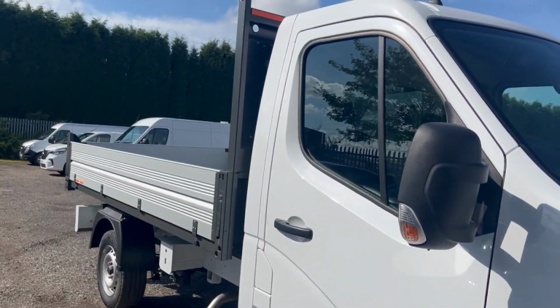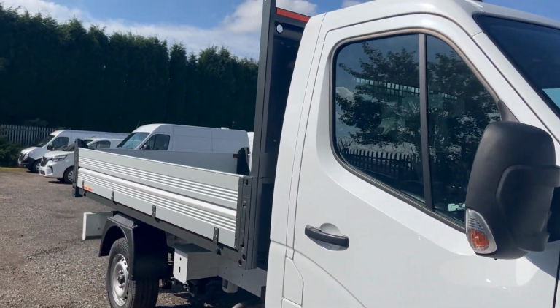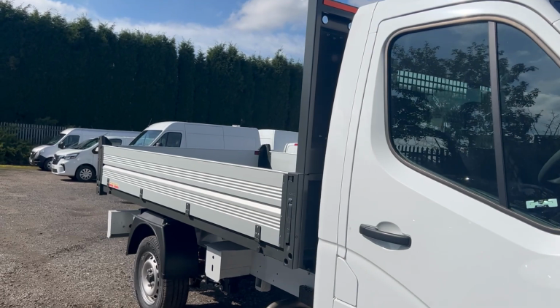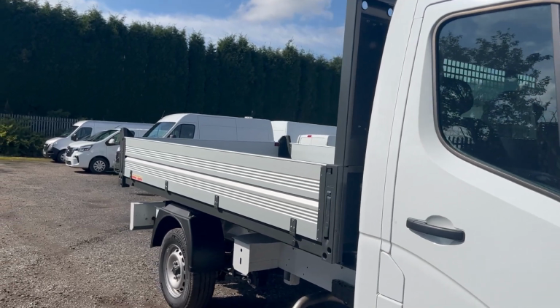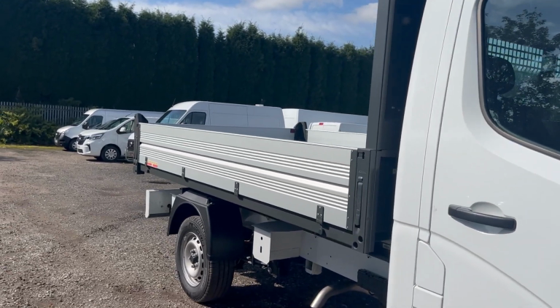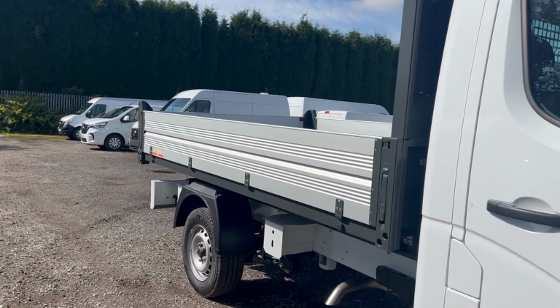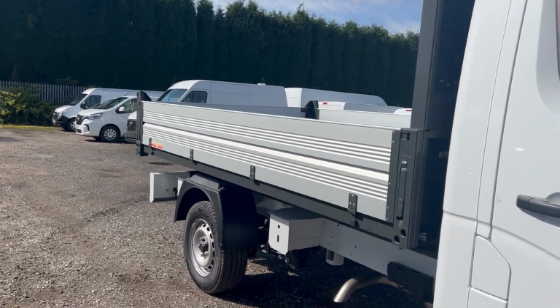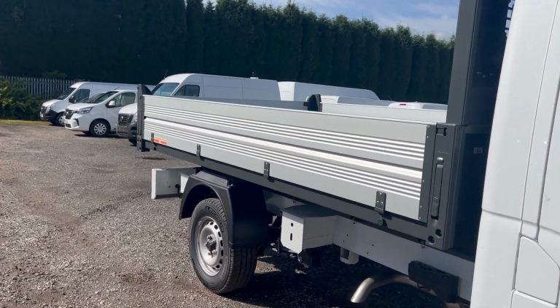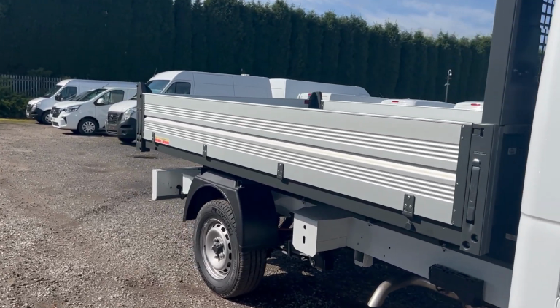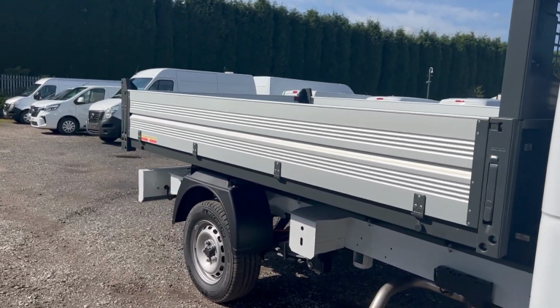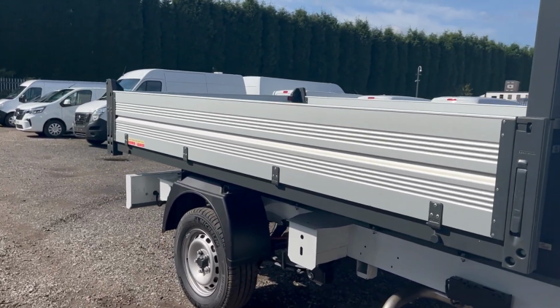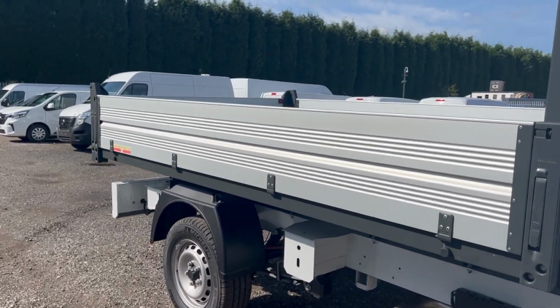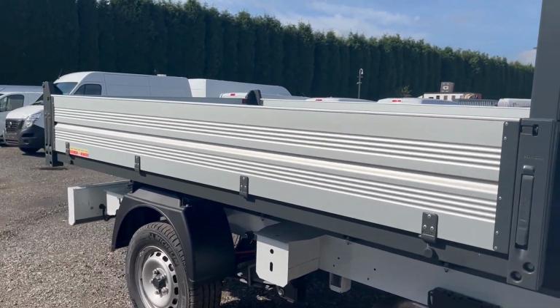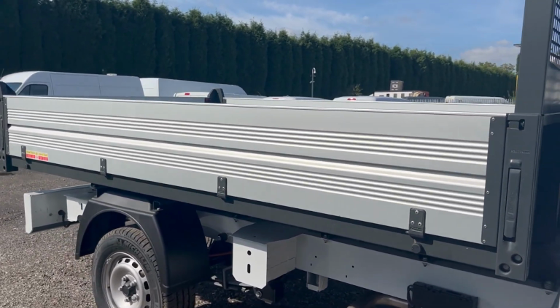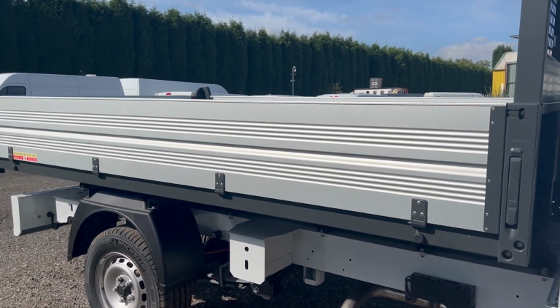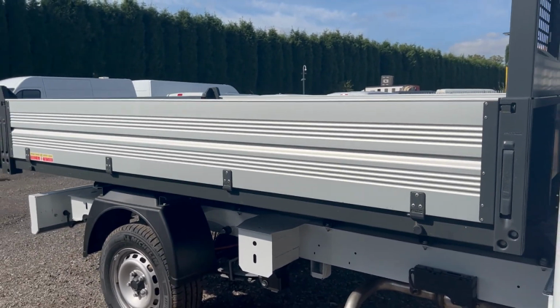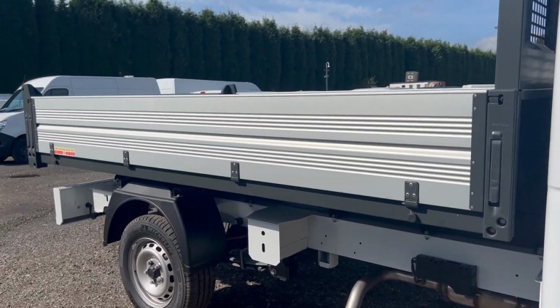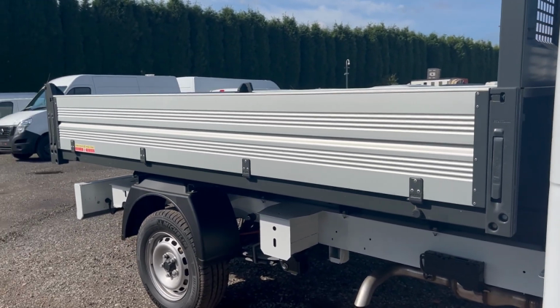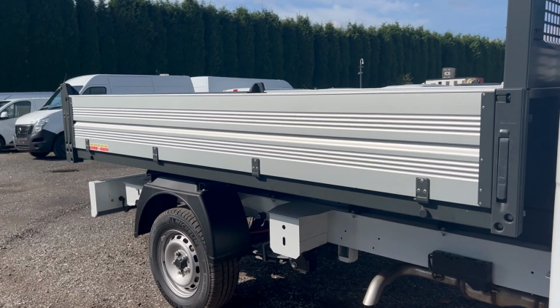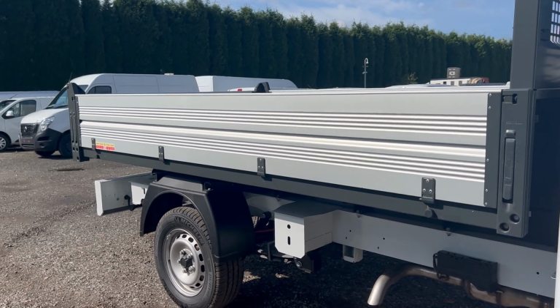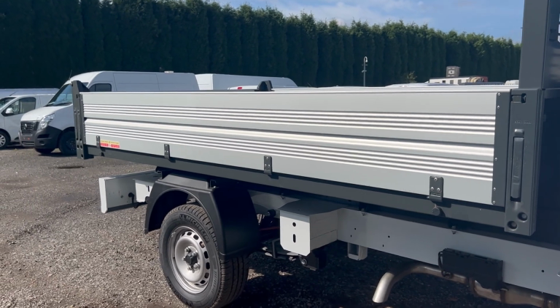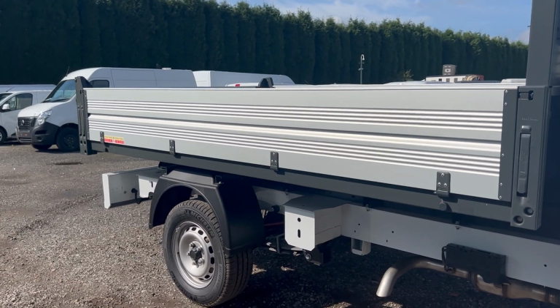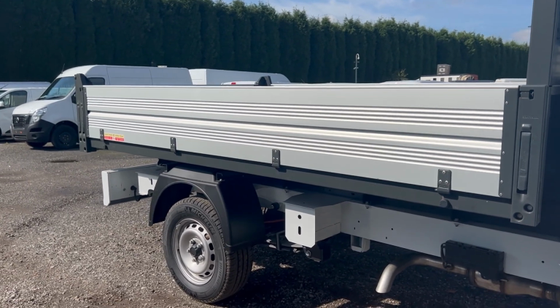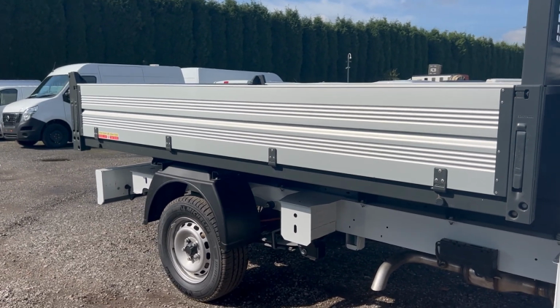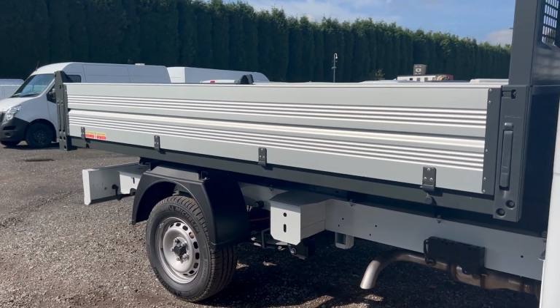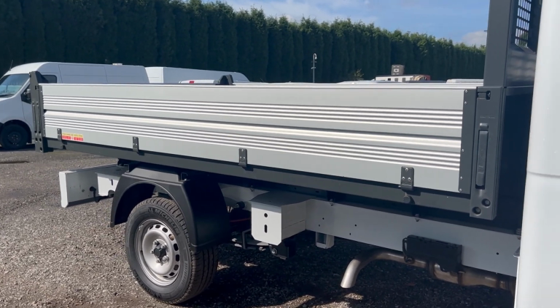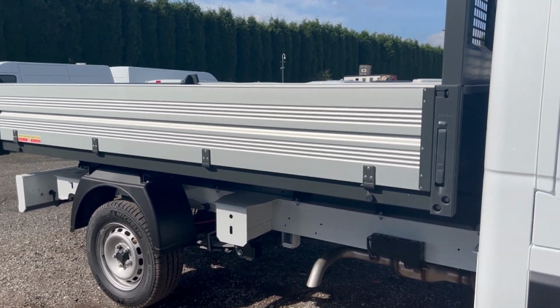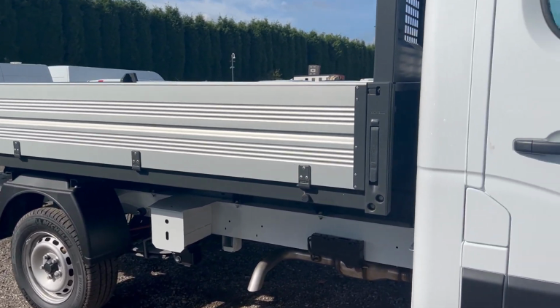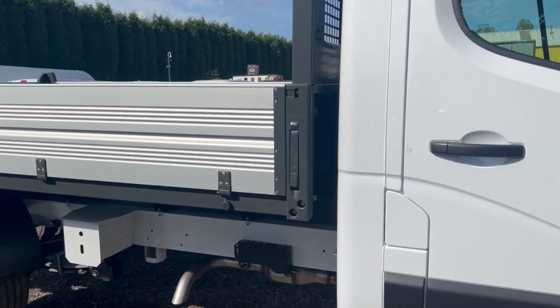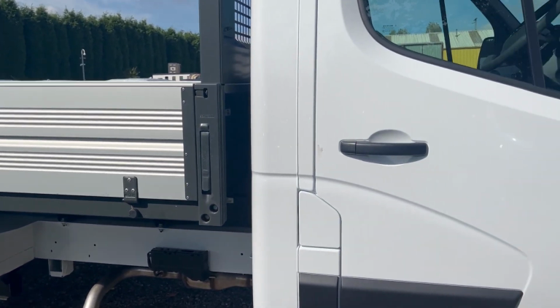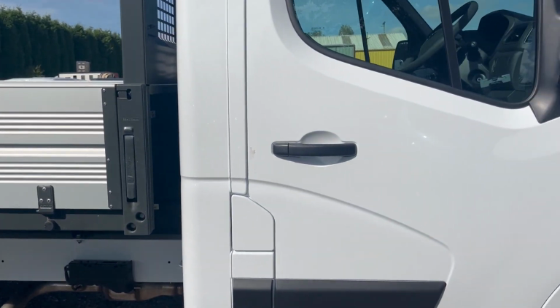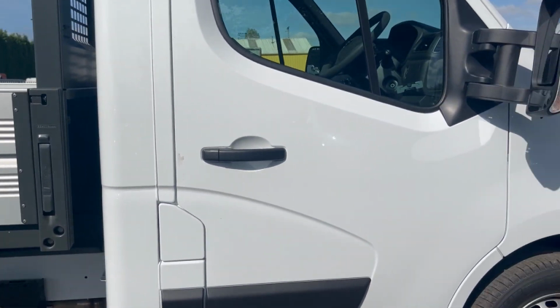Coming around the side, this is a tipping body and it is a factory conversion, which is lovely. You have the factory warranty throughout the whole of the vehicle, including the conversion.